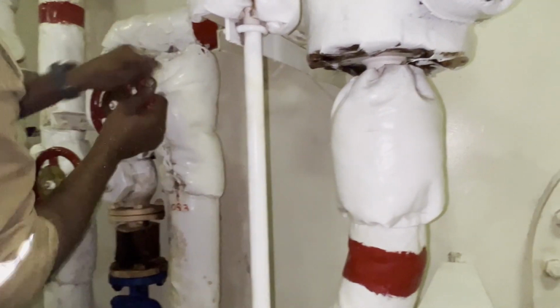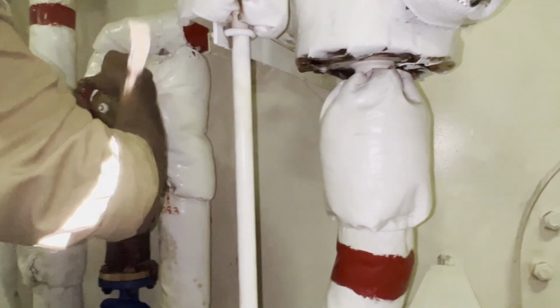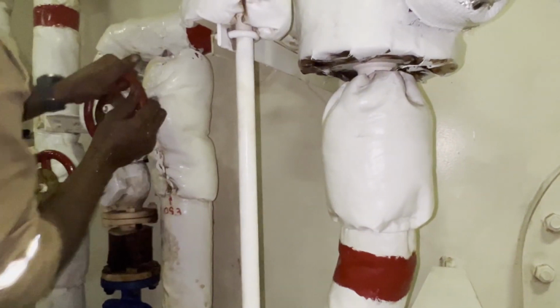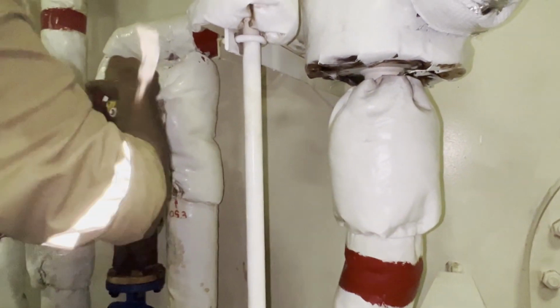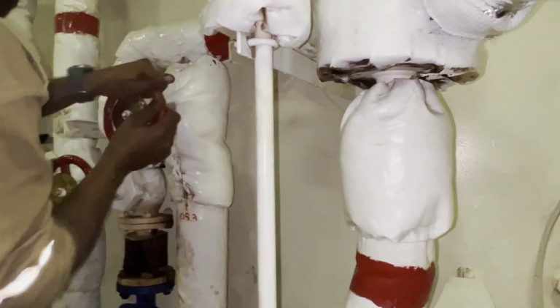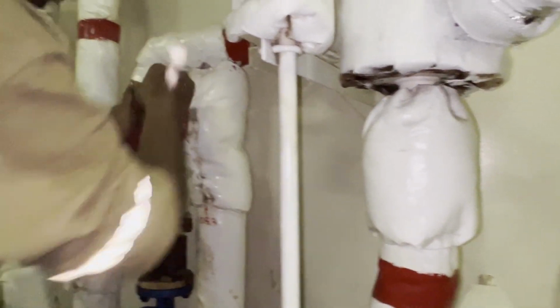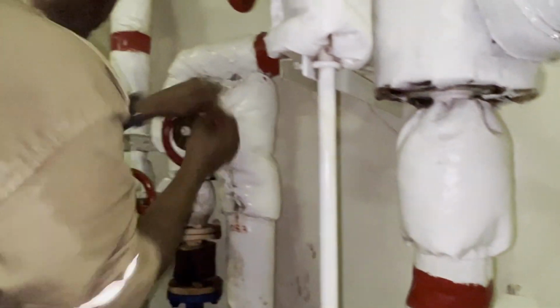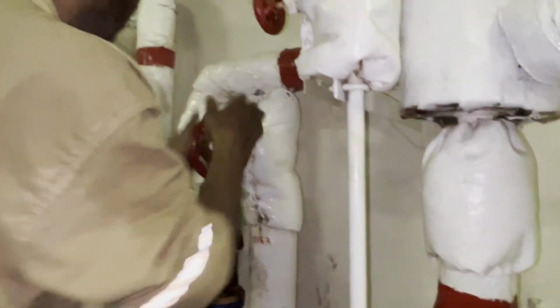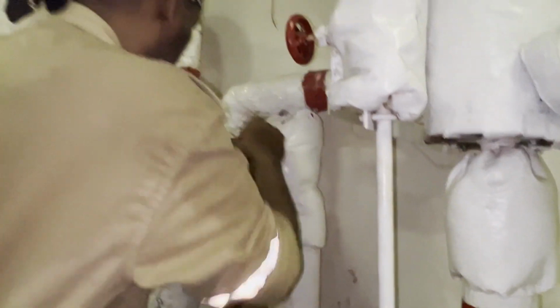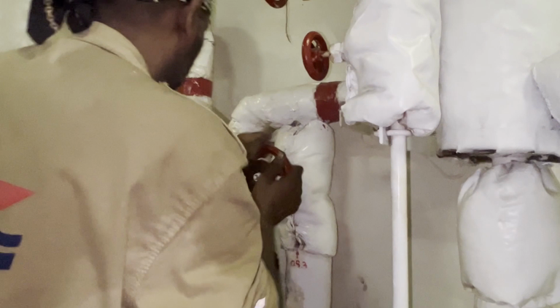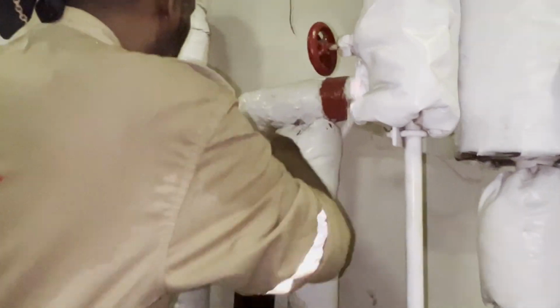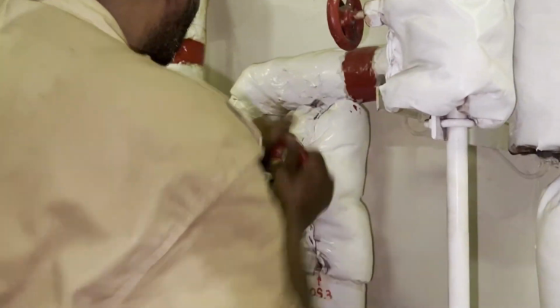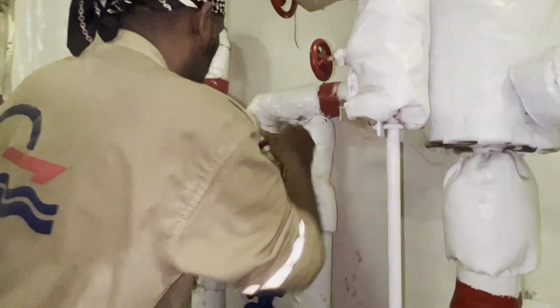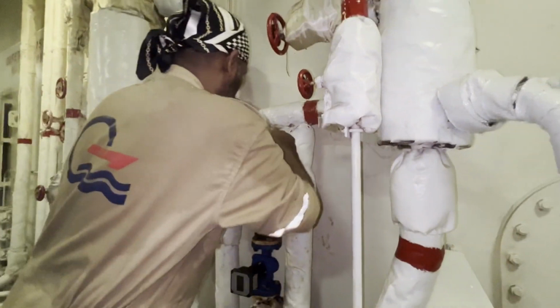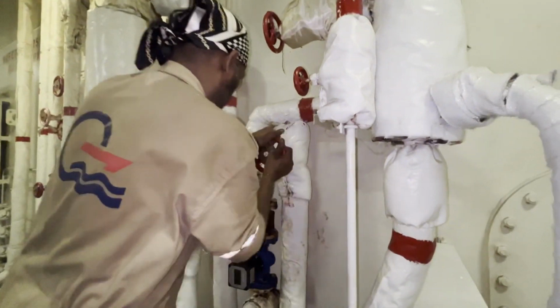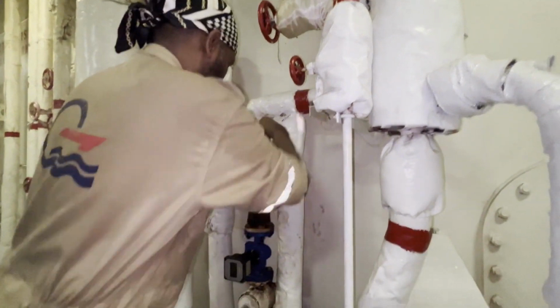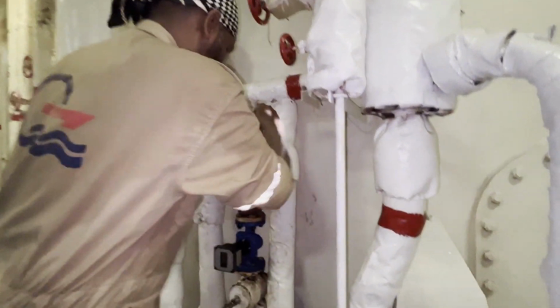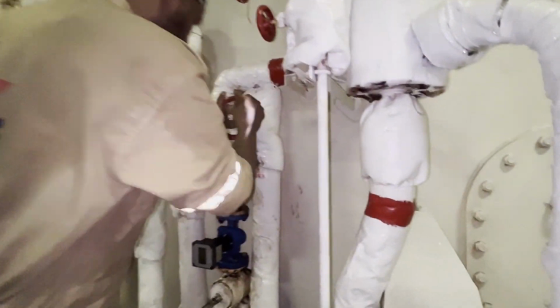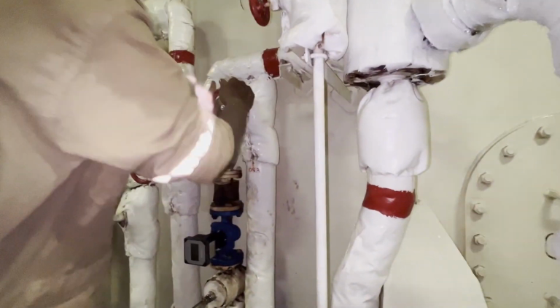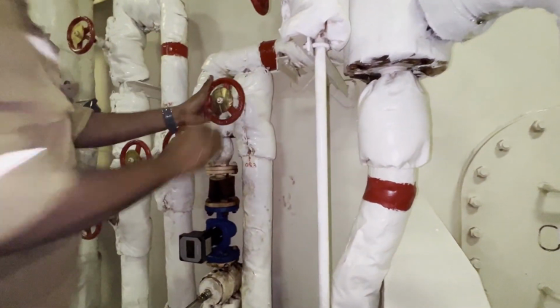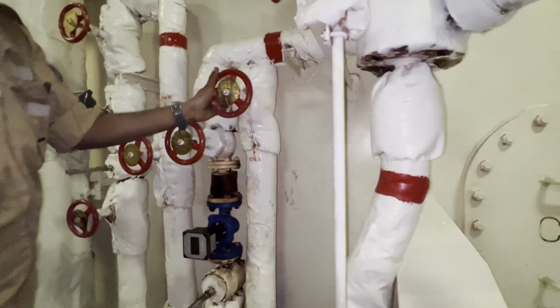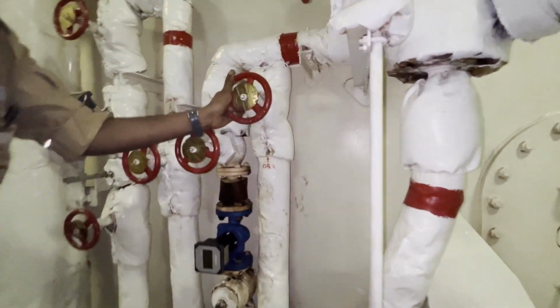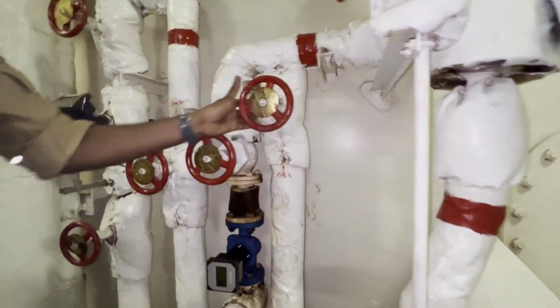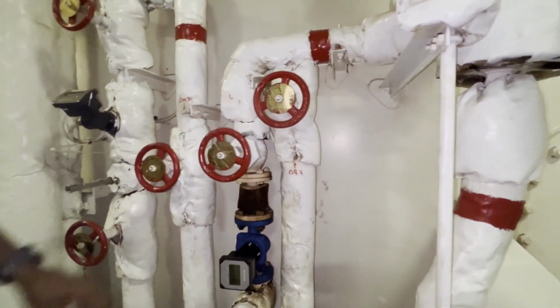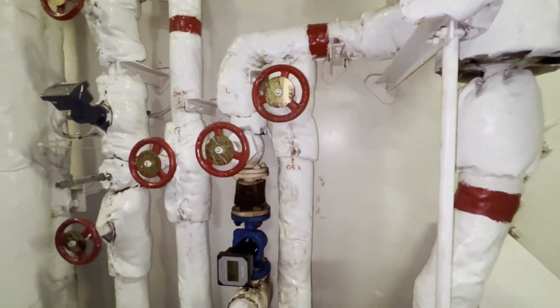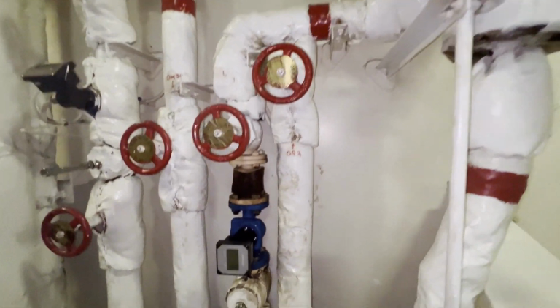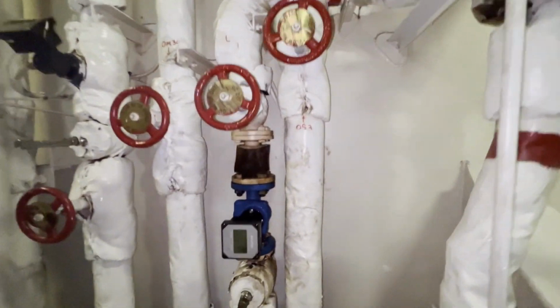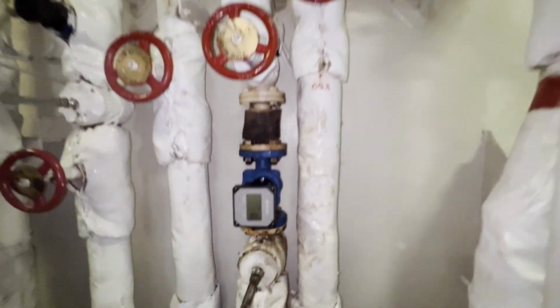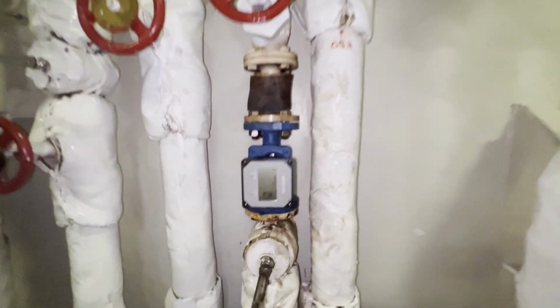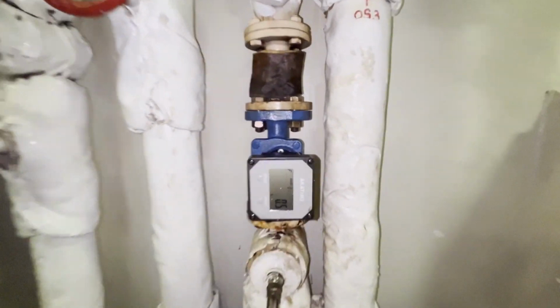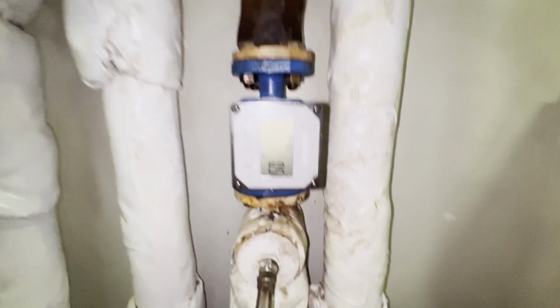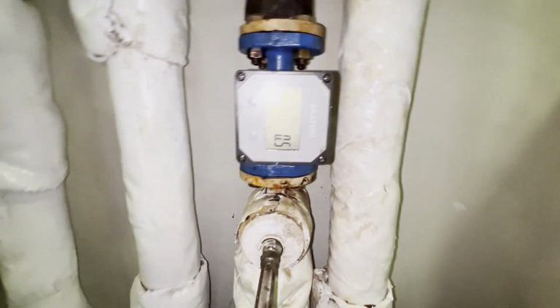I believe this video has given you some useful information about how to remove and reinstall a flow meter. Thanks for watching.